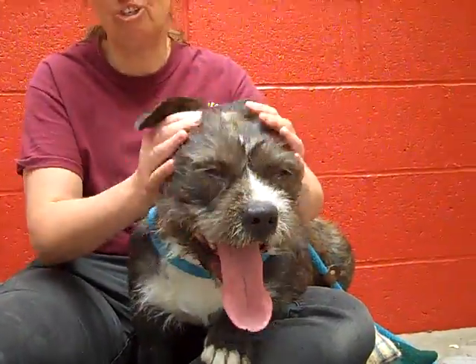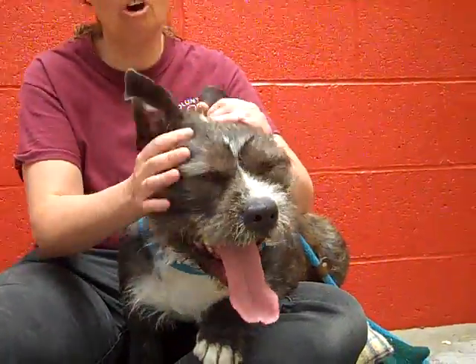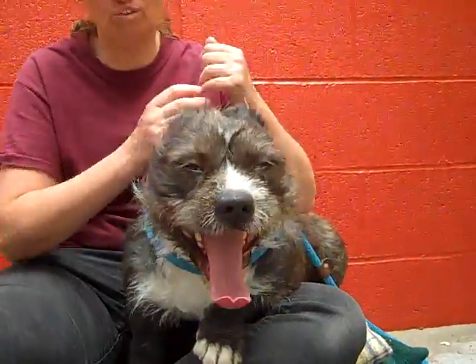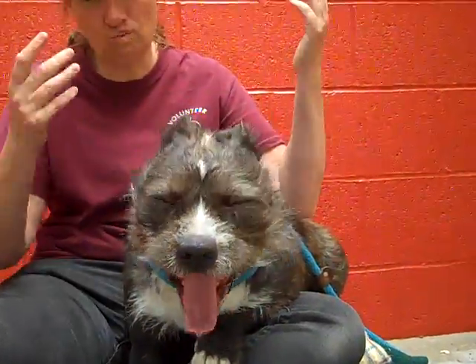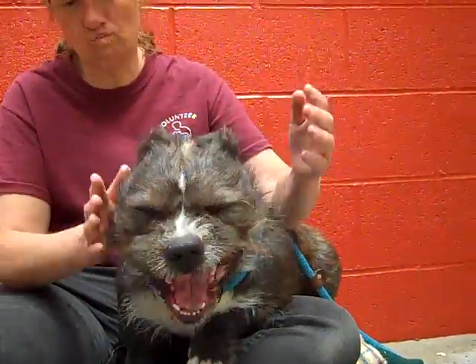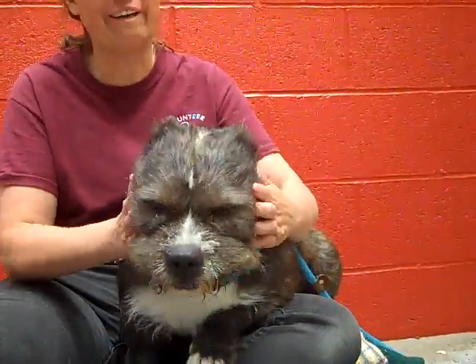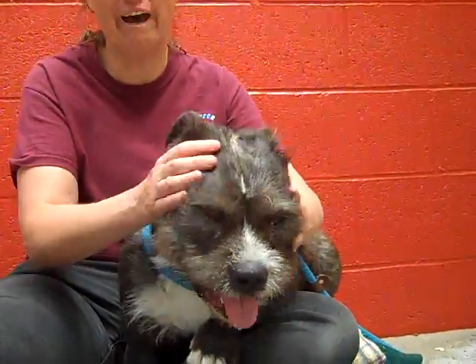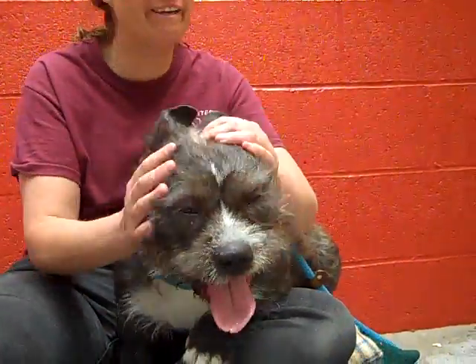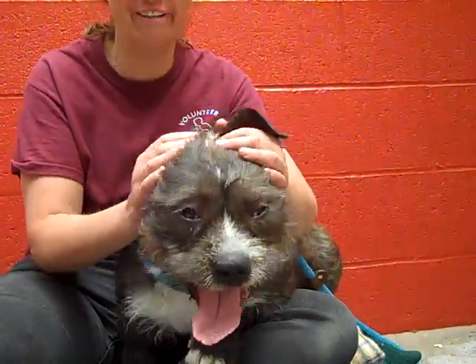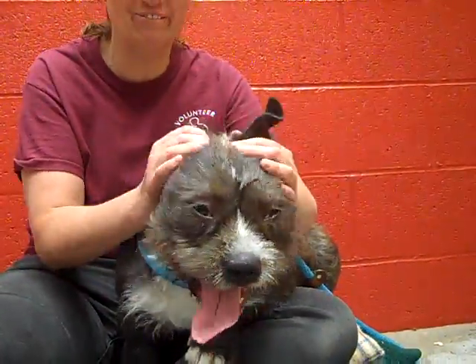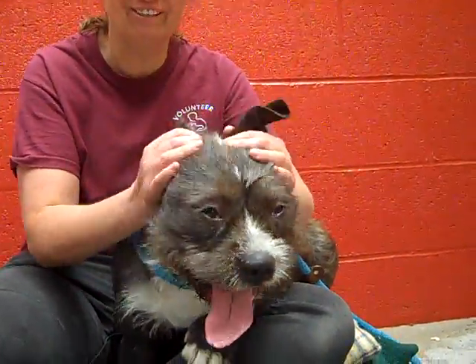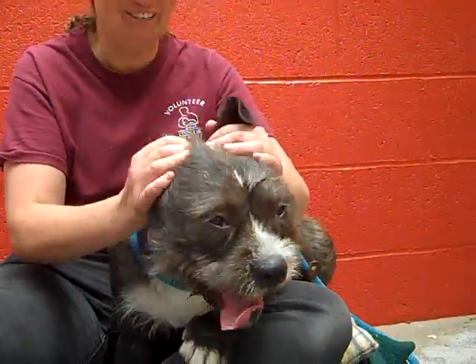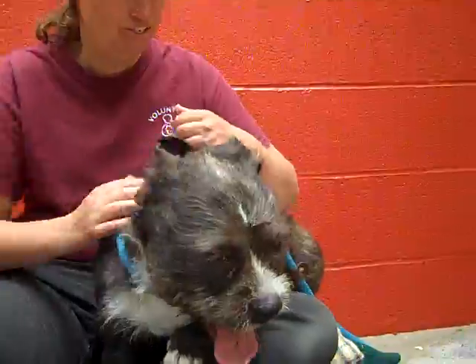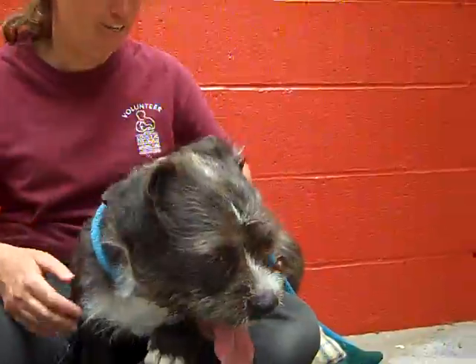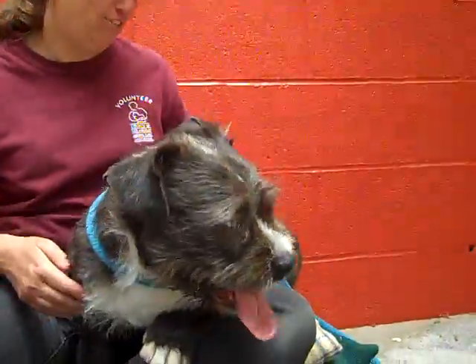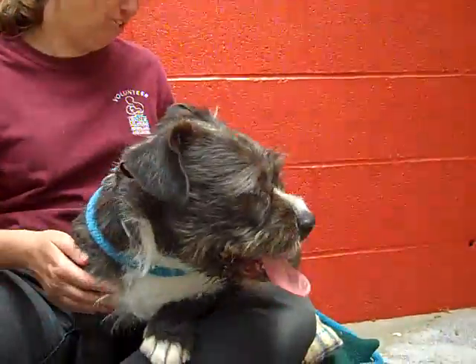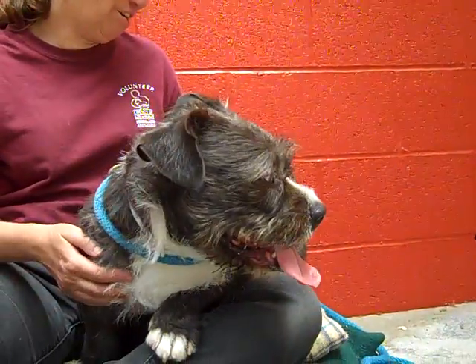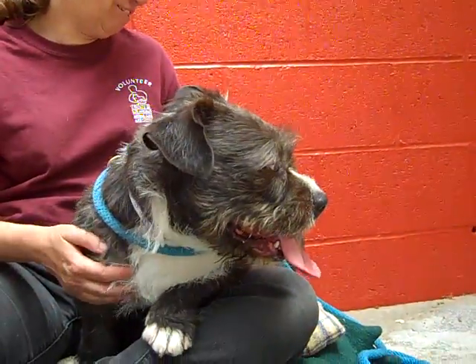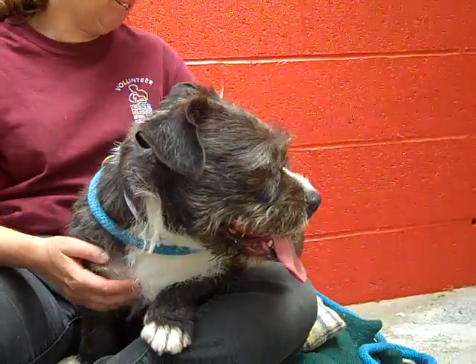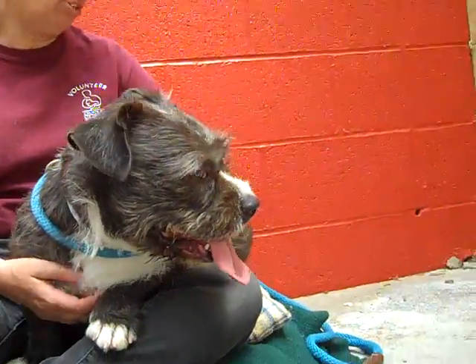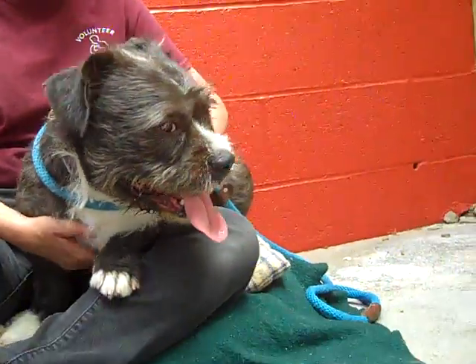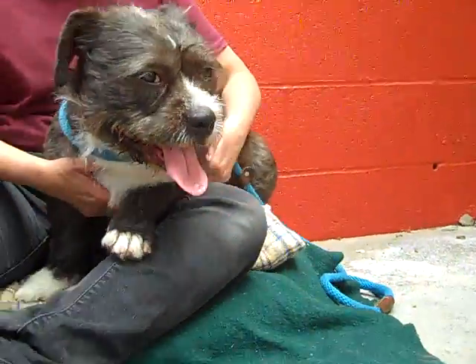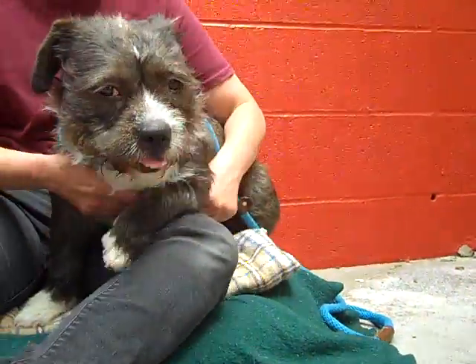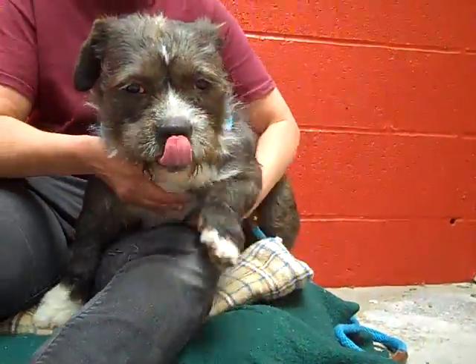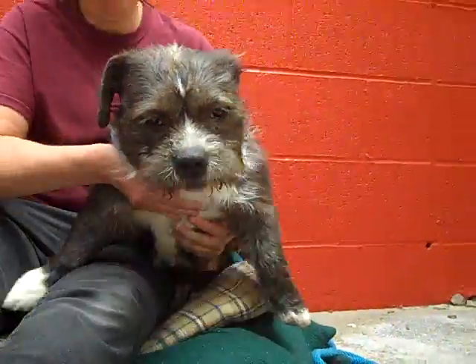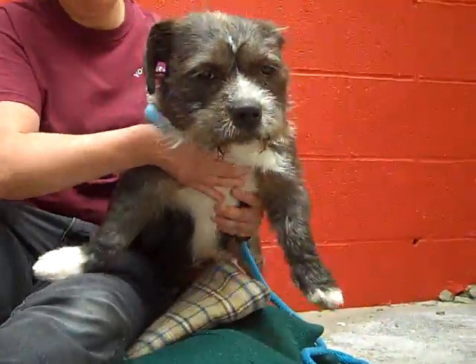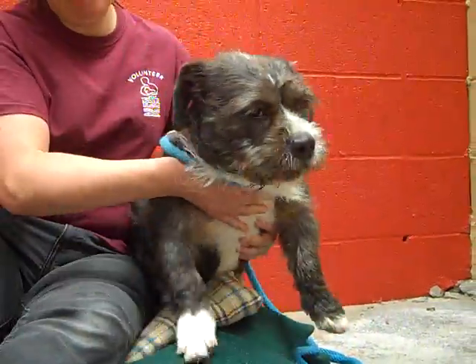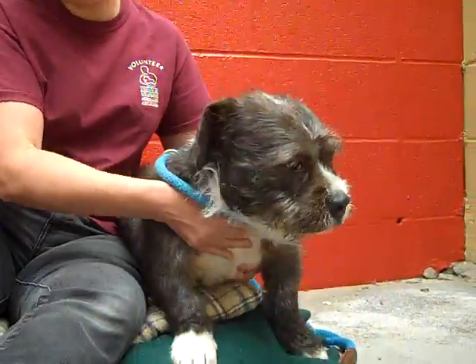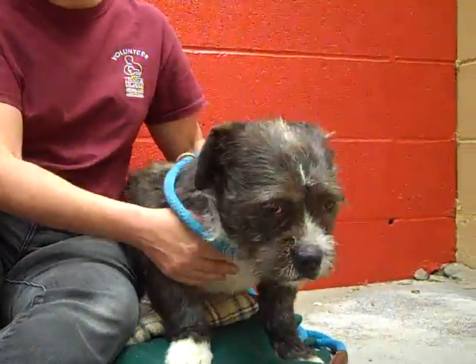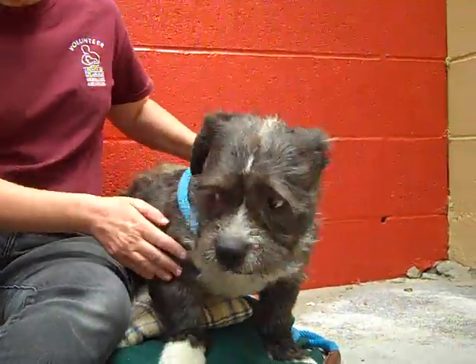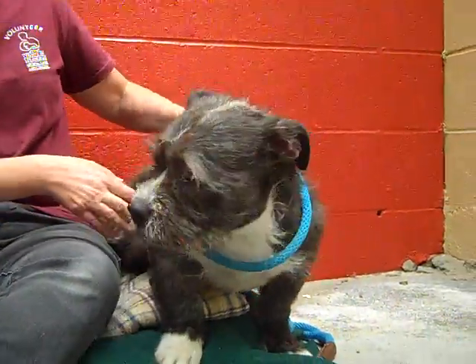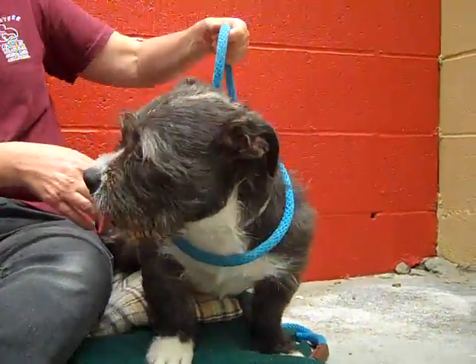She'd love to go walking, hiking. She really is good on a leash and would be great with some exercise.